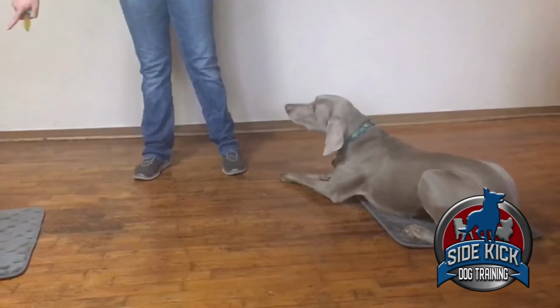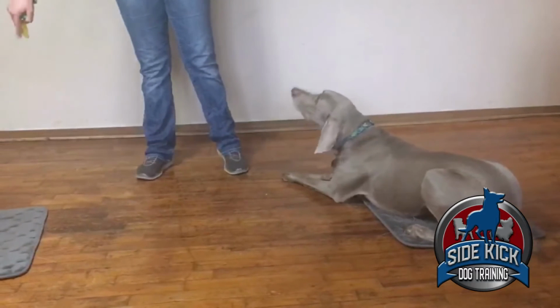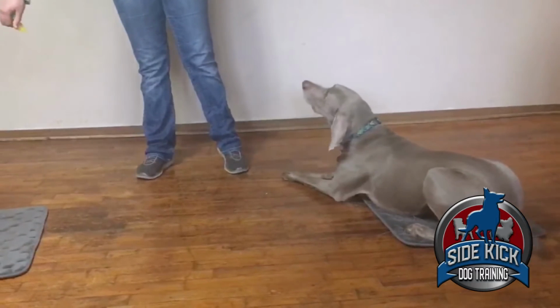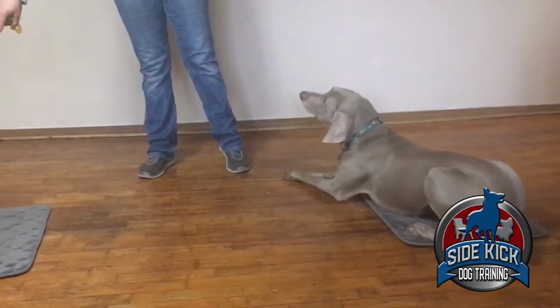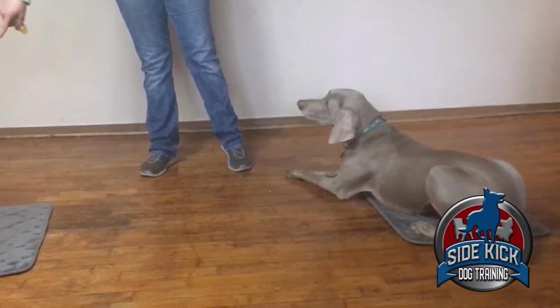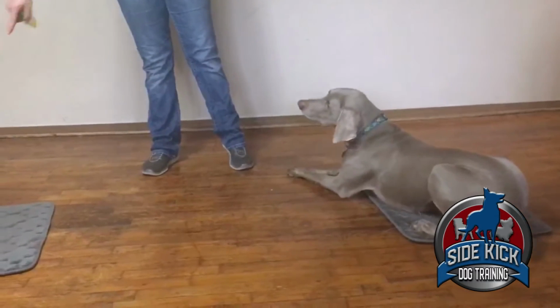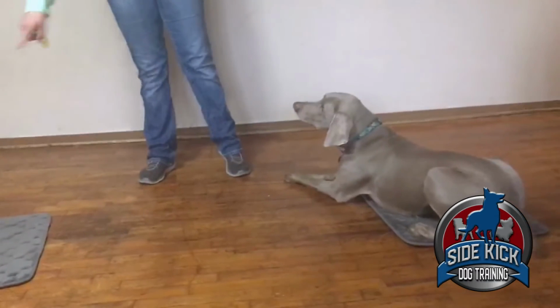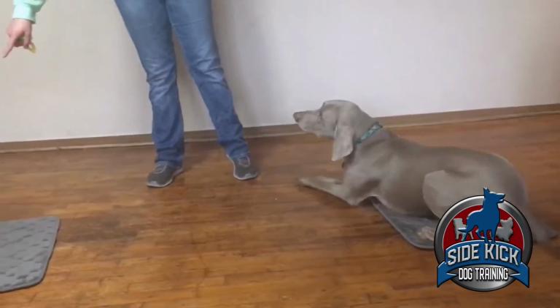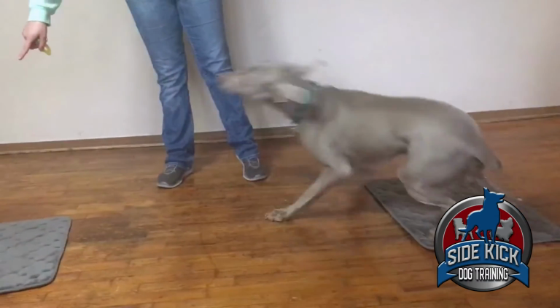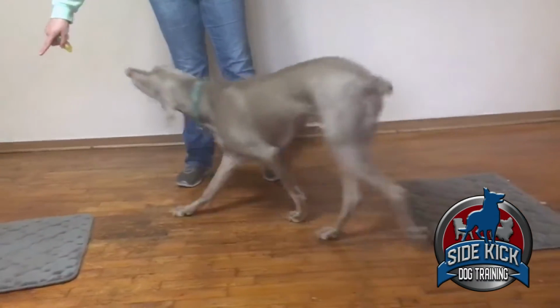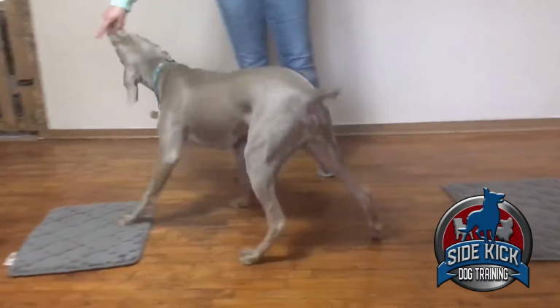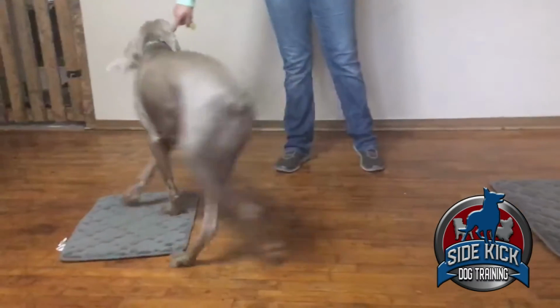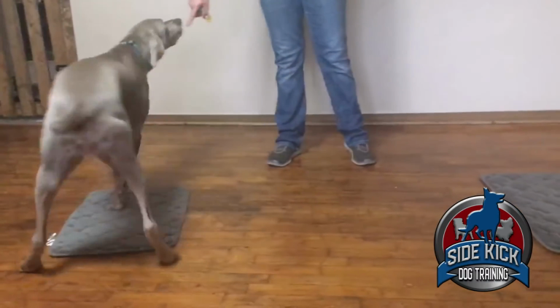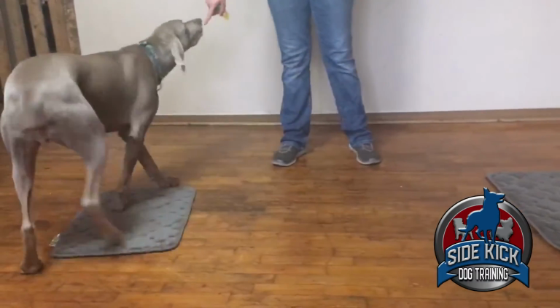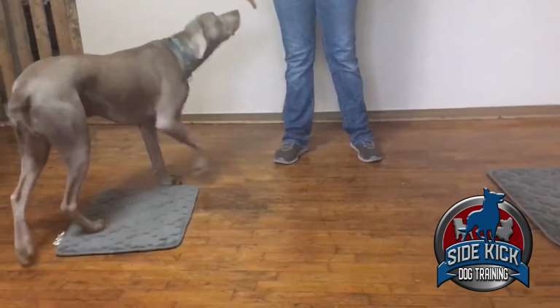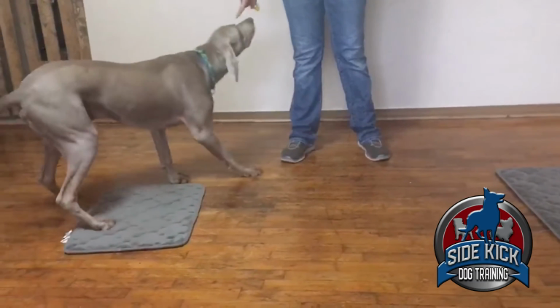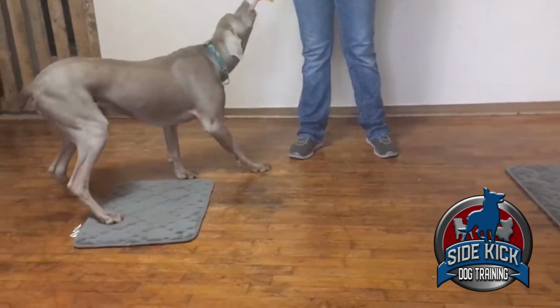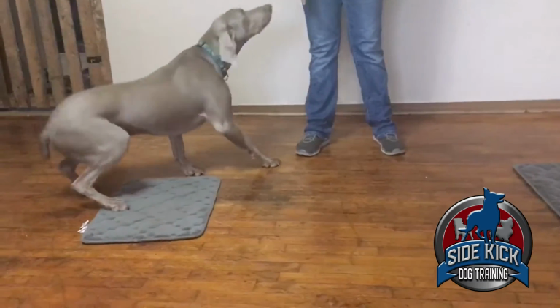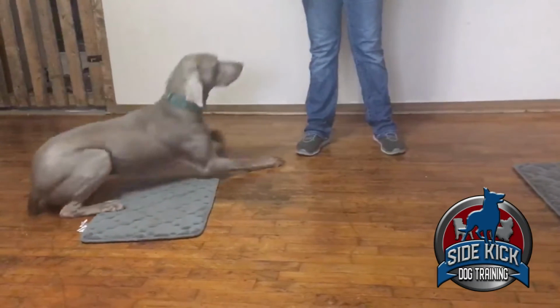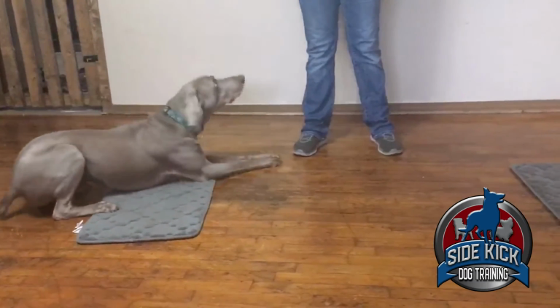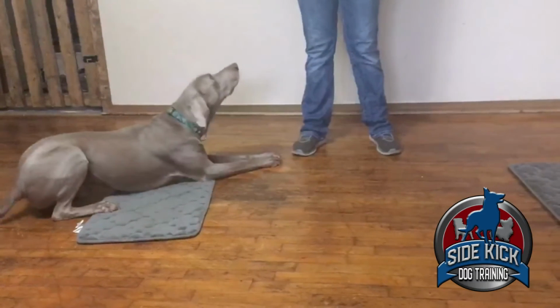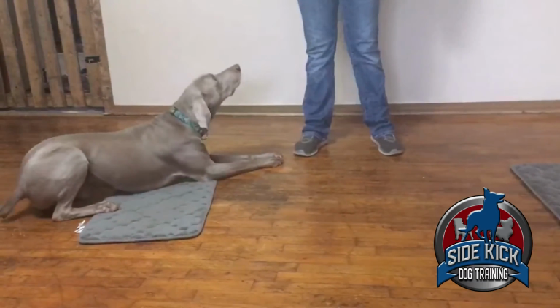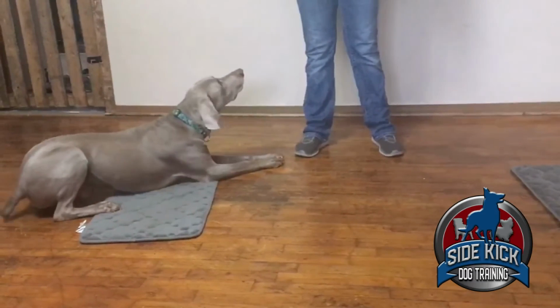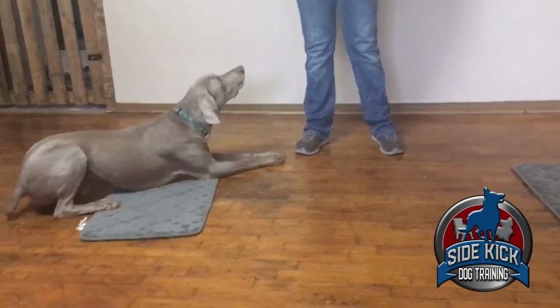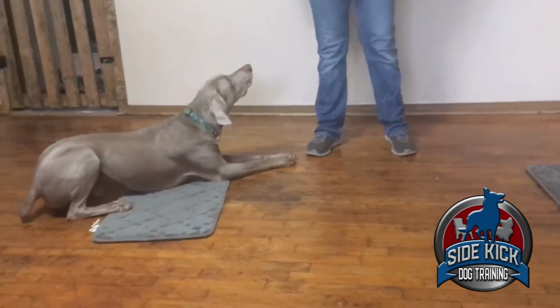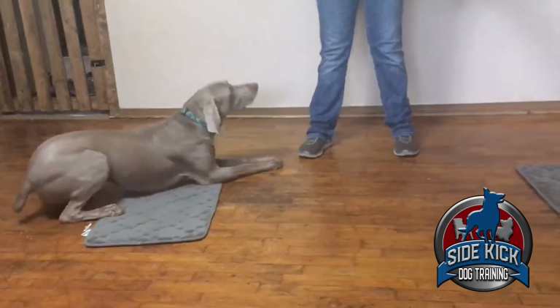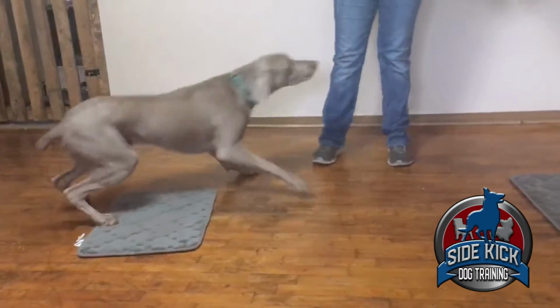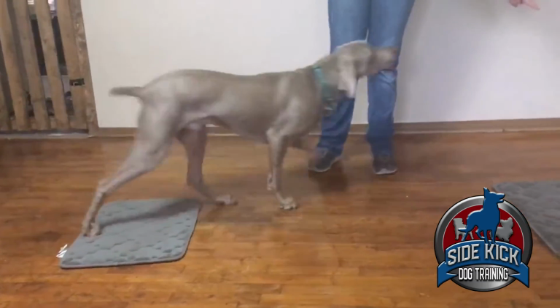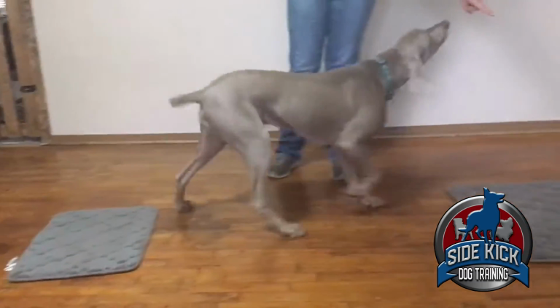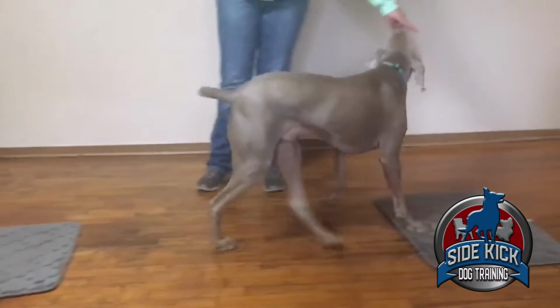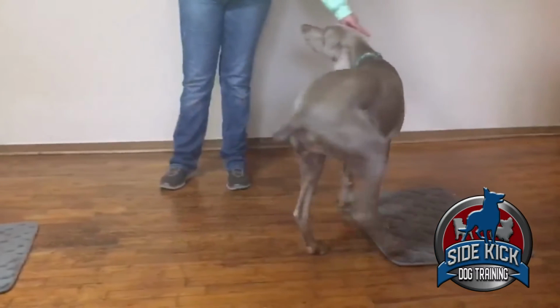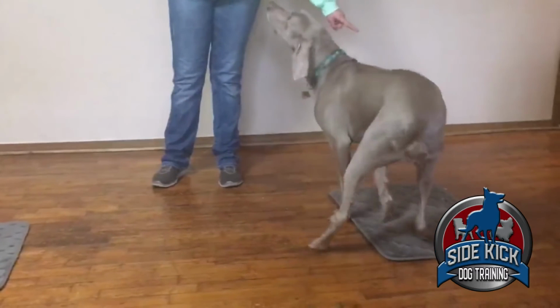This is going to help not only give you another fun exercise to do, especially if the weather is bad outside and your dog needs some exercise inside. It's great physical and mental stimulation.